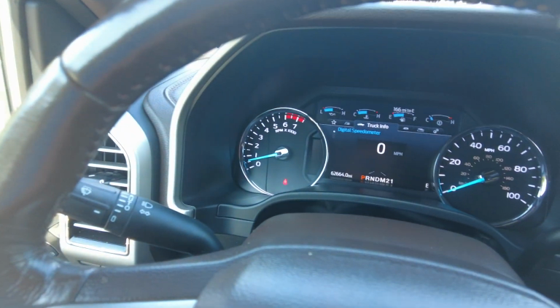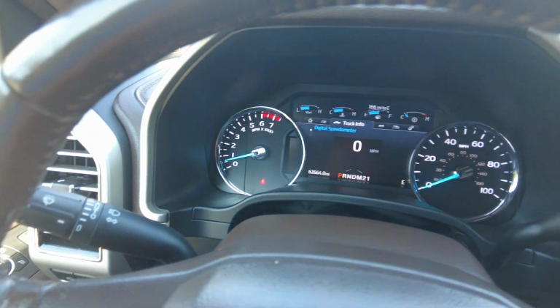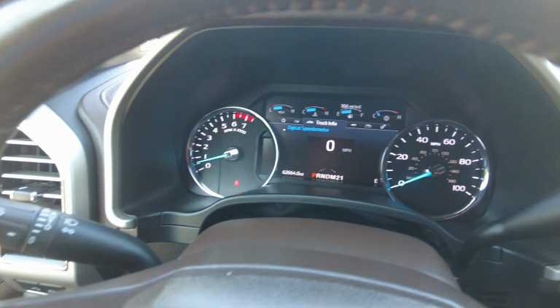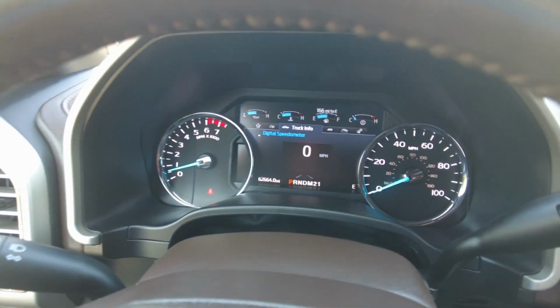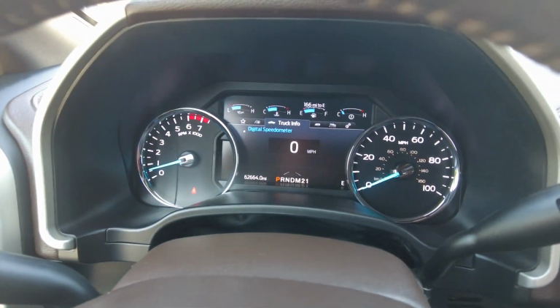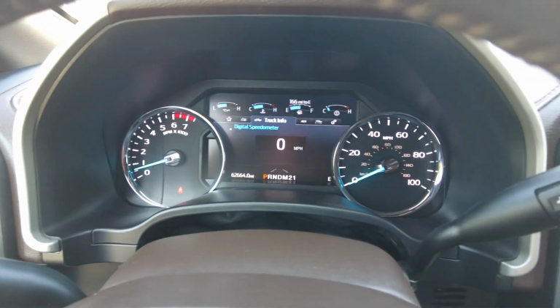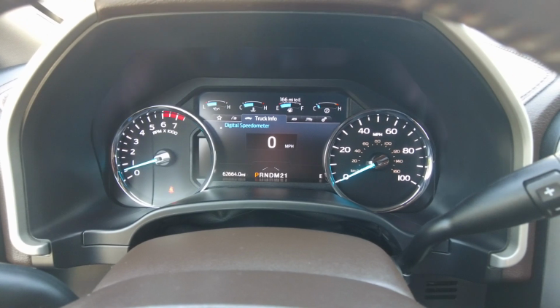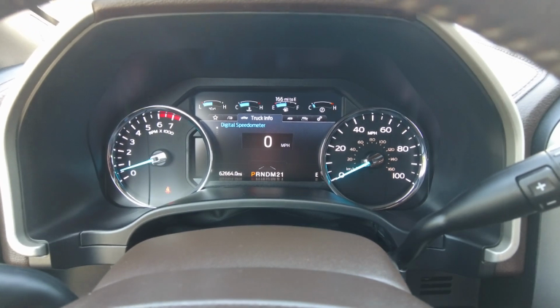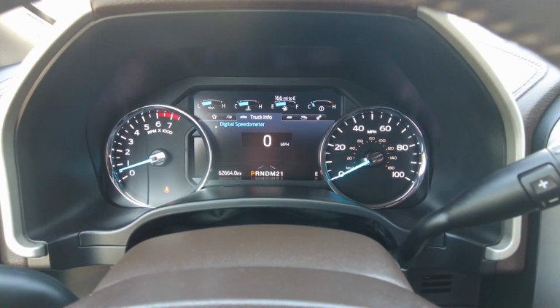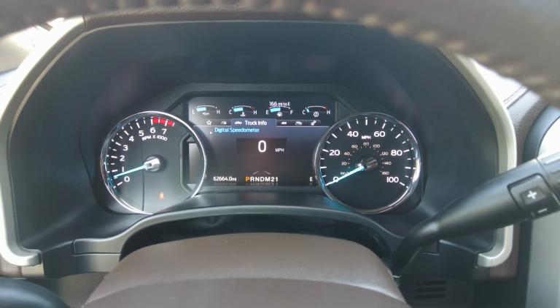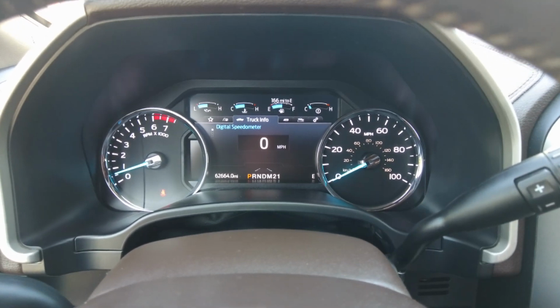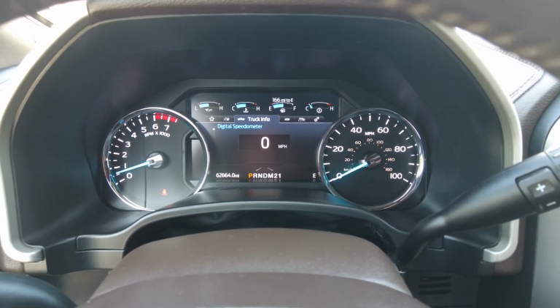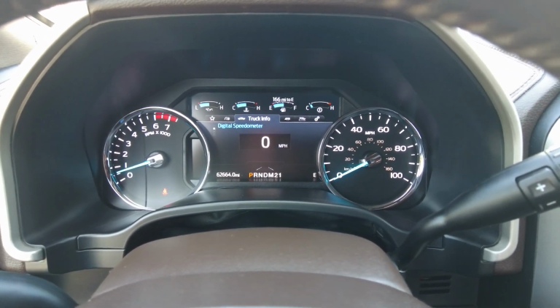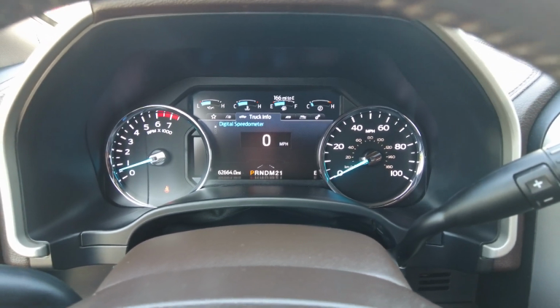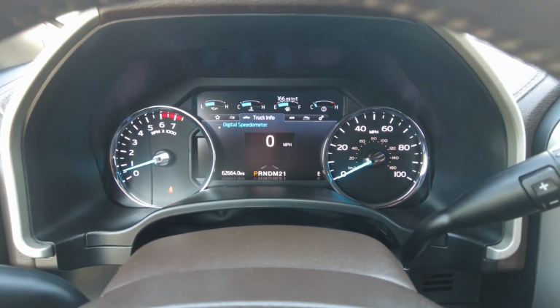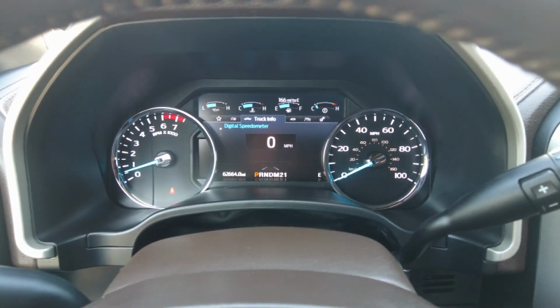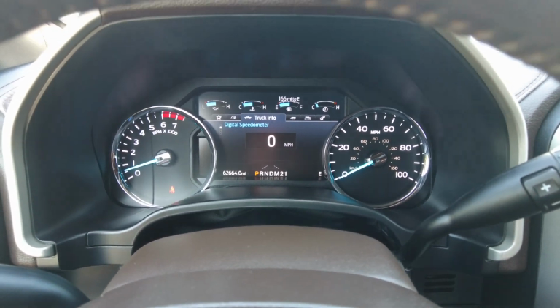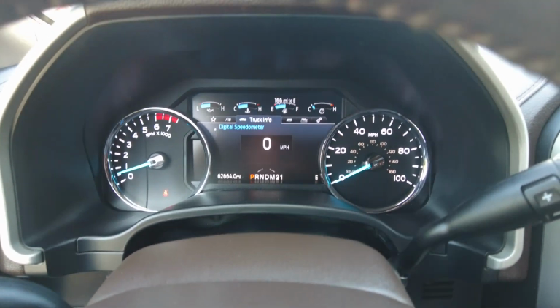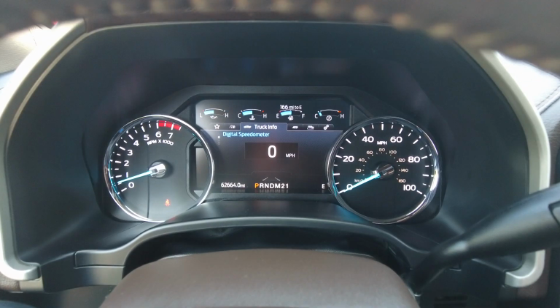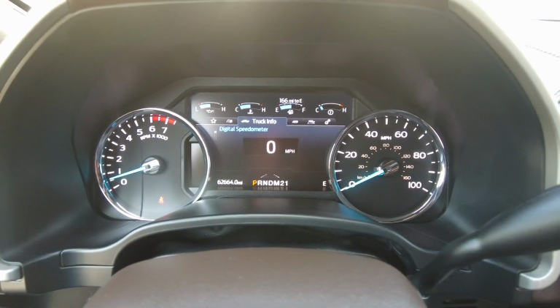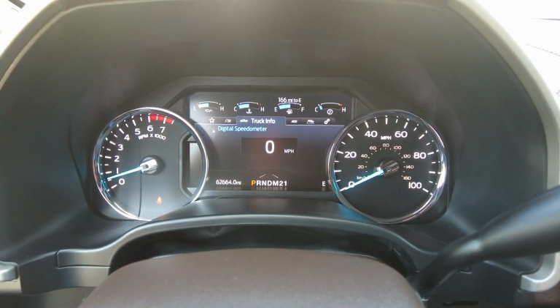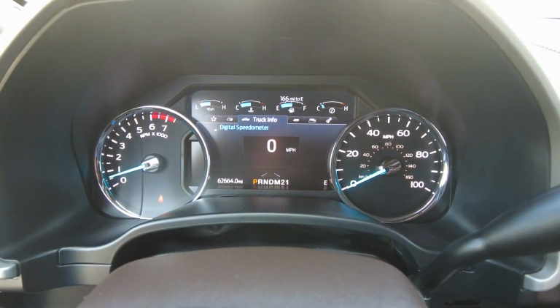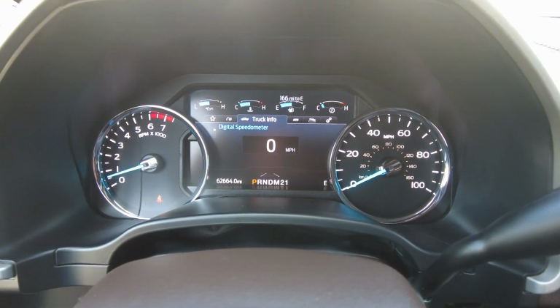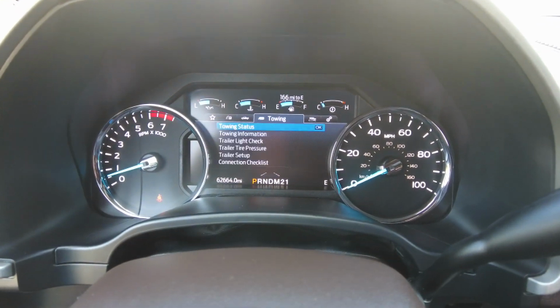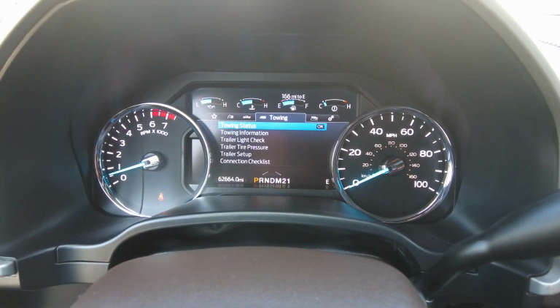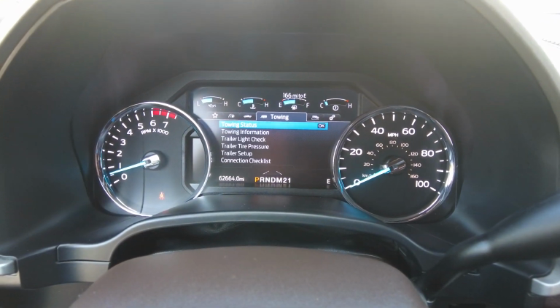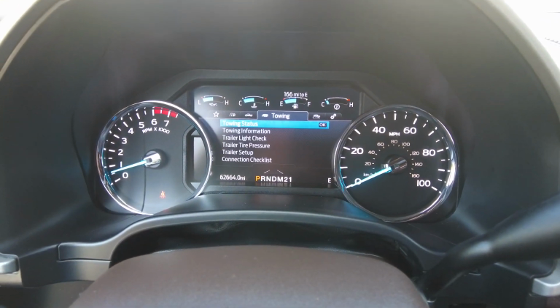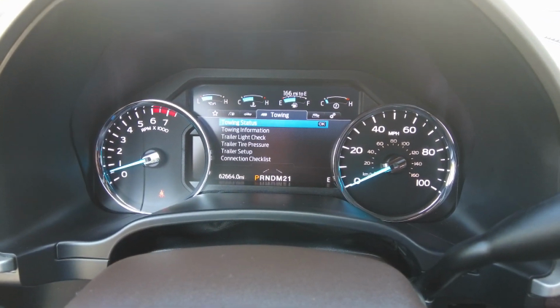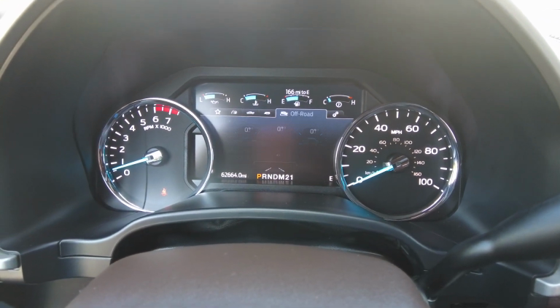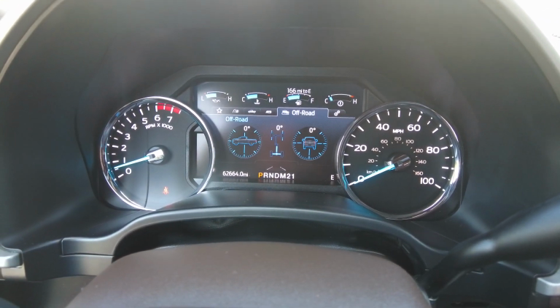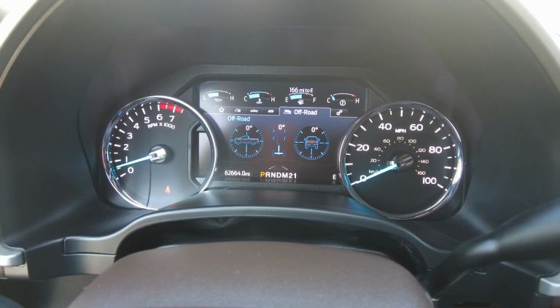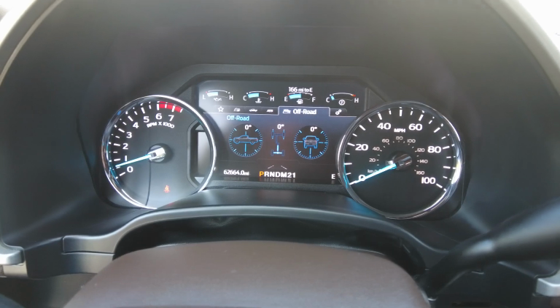This one has 62,664 miles. You can actually change what you want to see up top — including towing and off-road display modes.